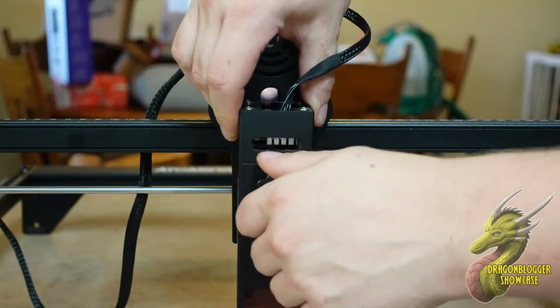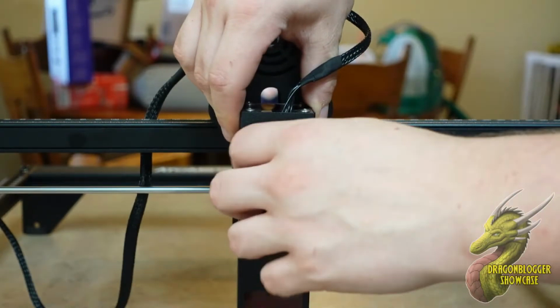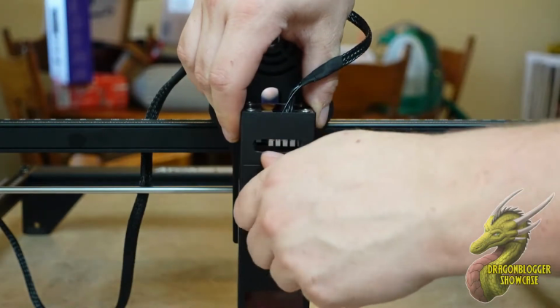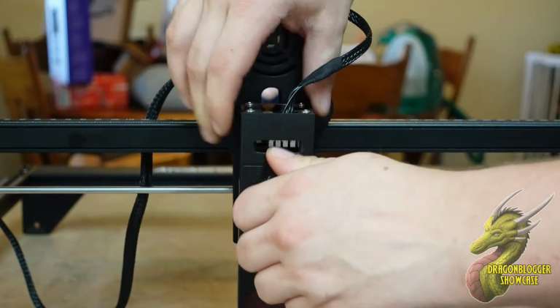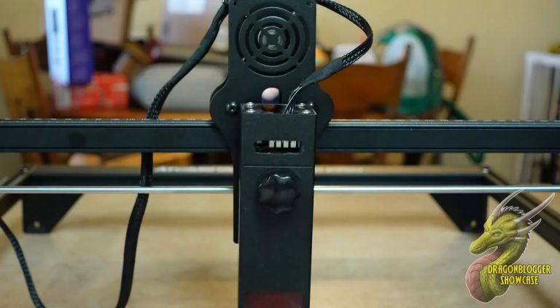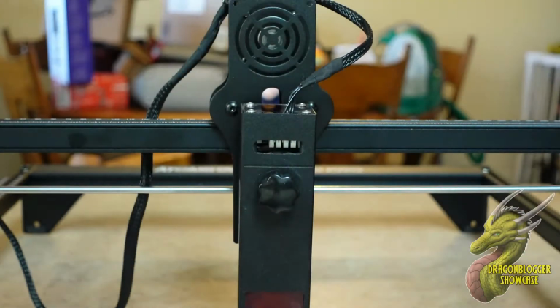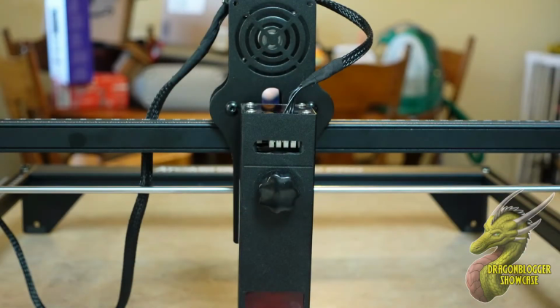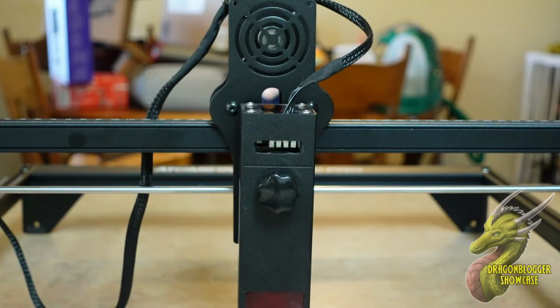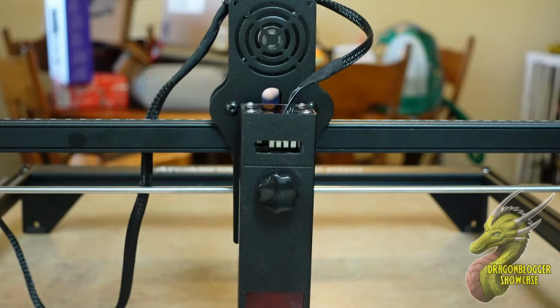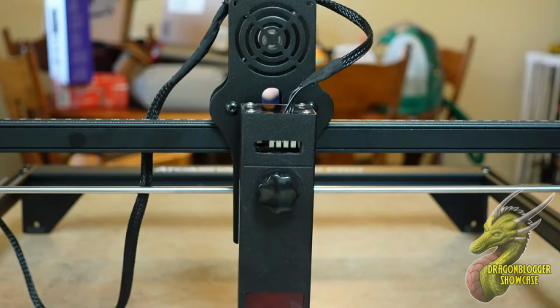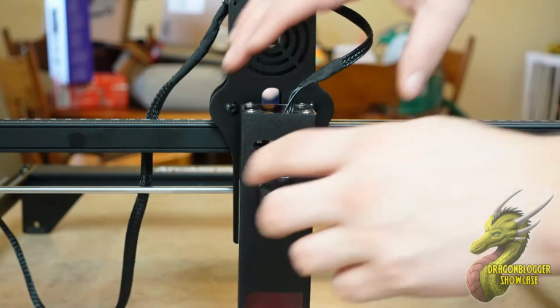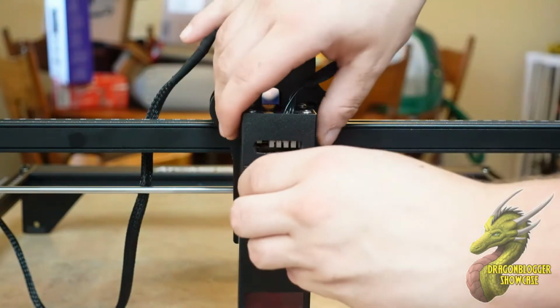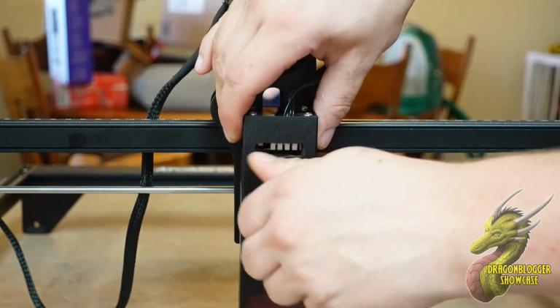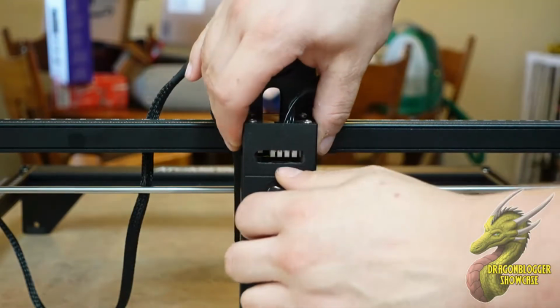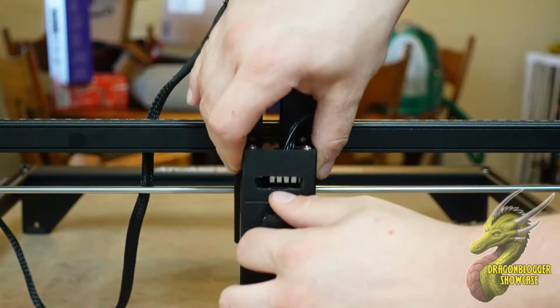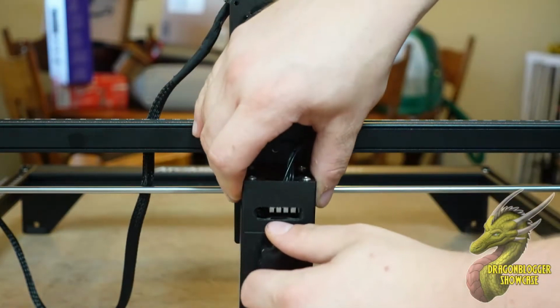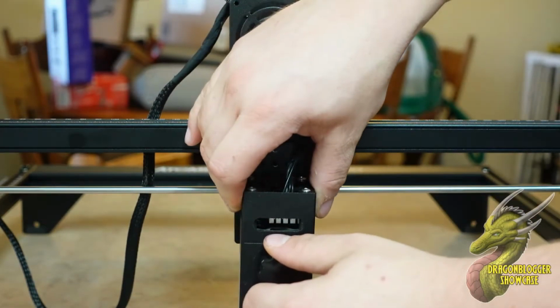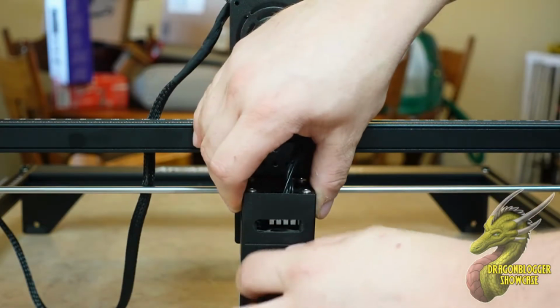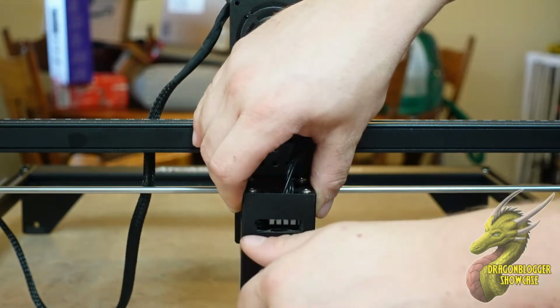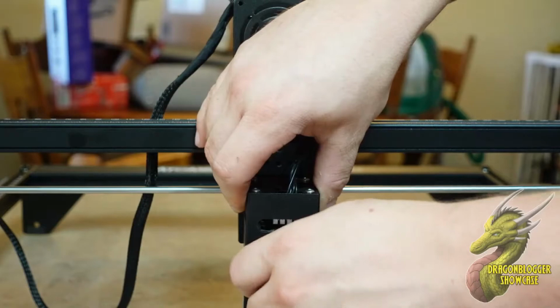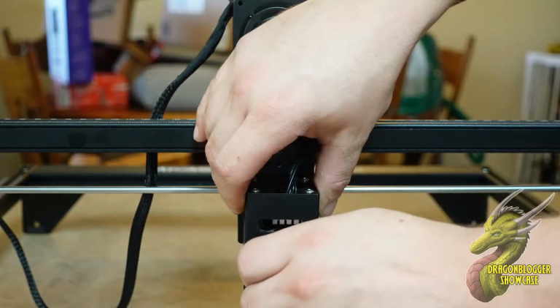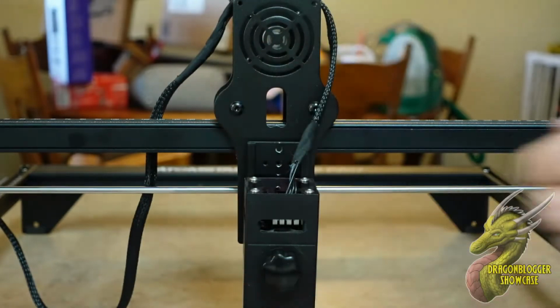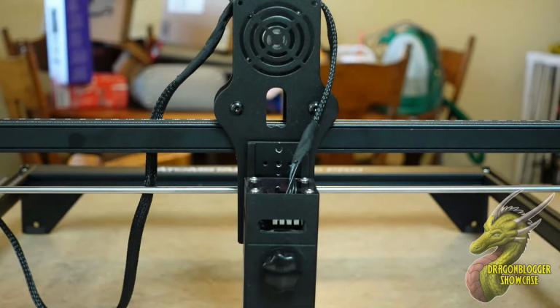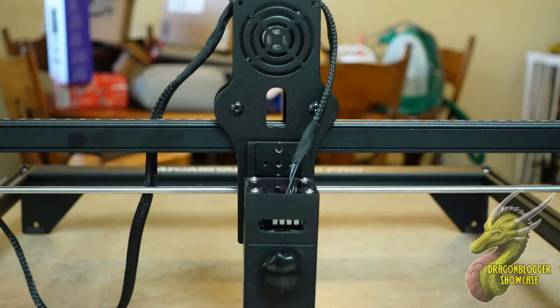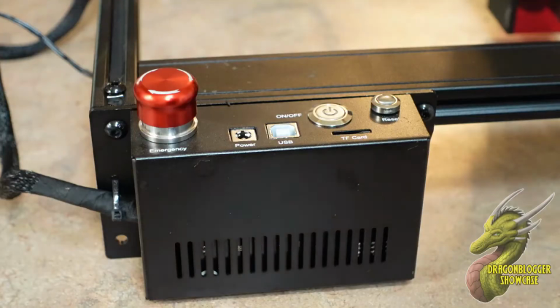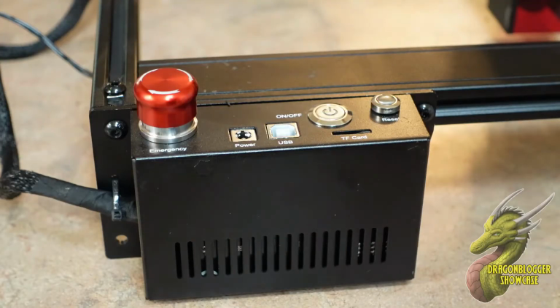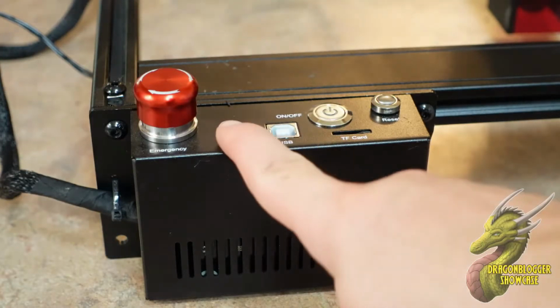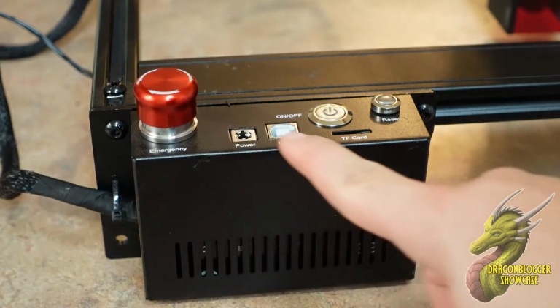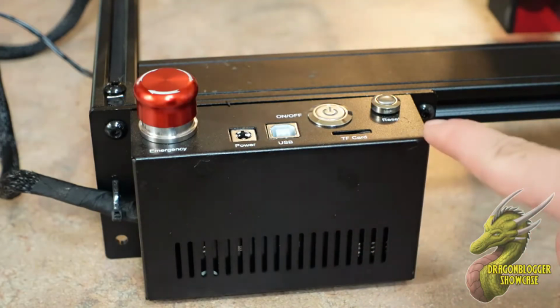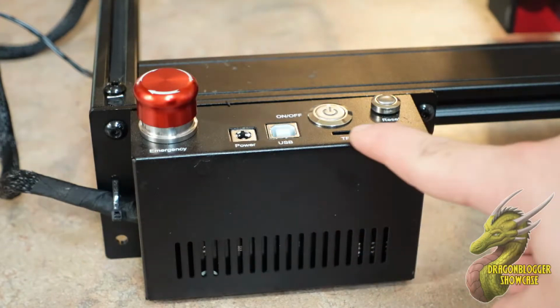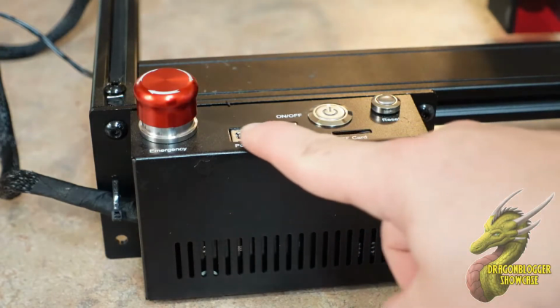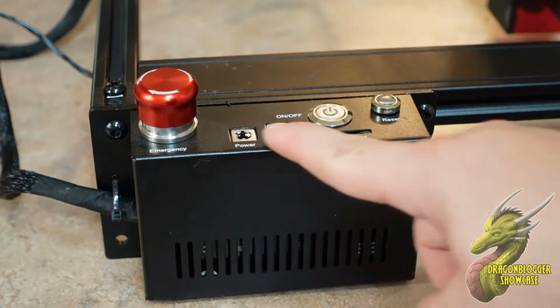Installing this and getting it adjusted on the rail is as simple as sliding it down. And whenever you need to move it down to engrave something that doesn't have as much height, you can do it just like you saw in the video.